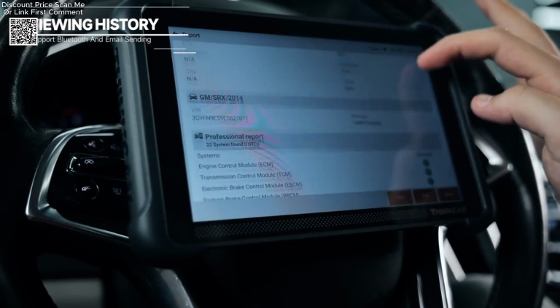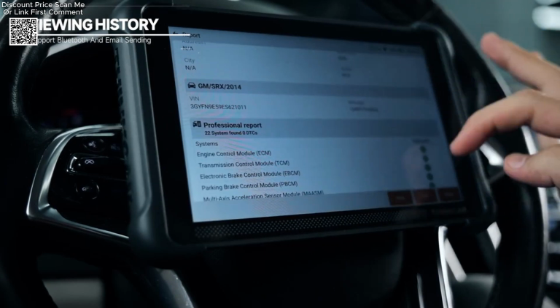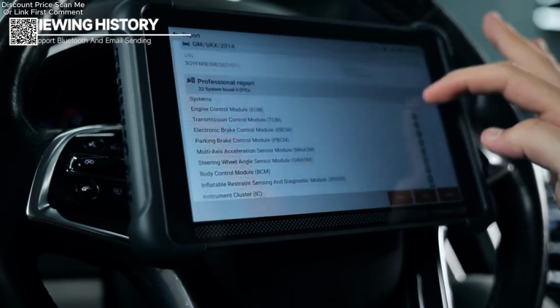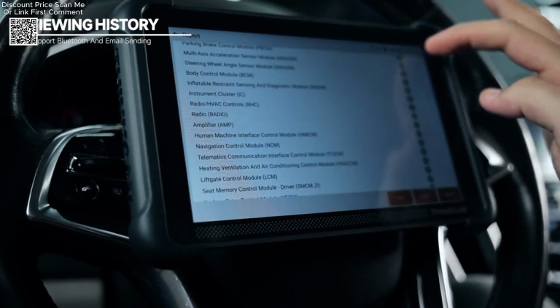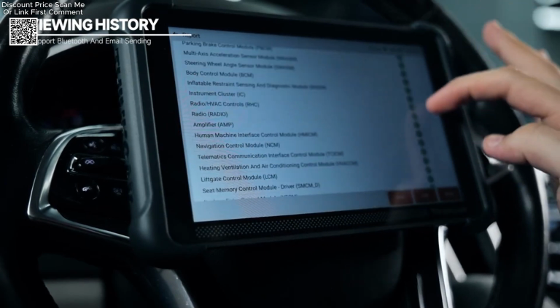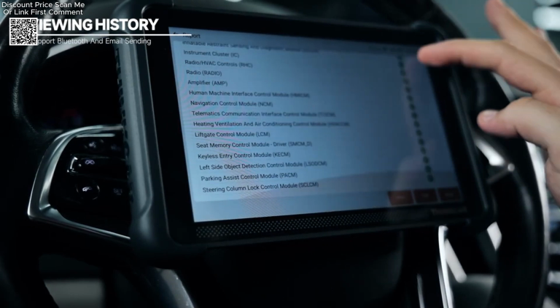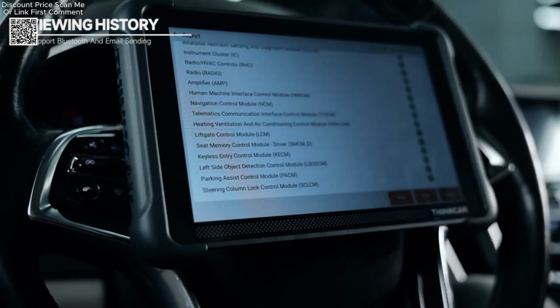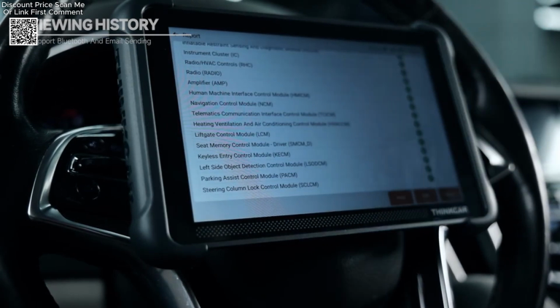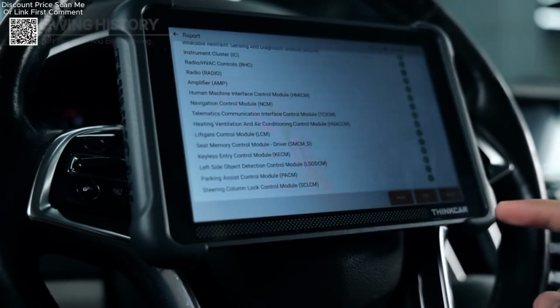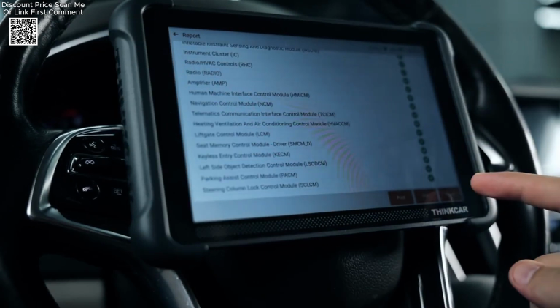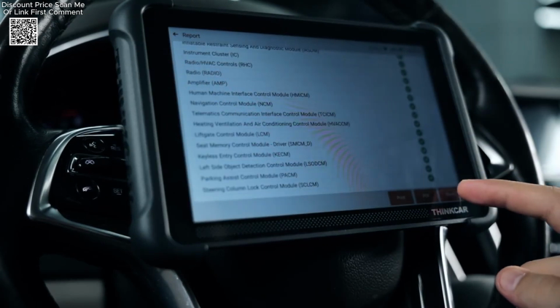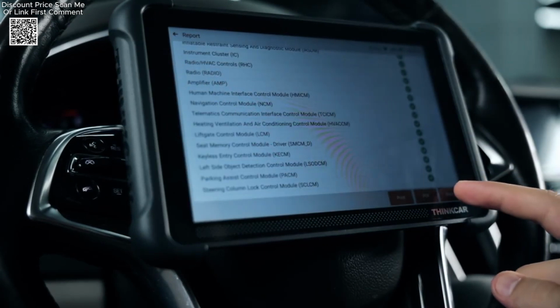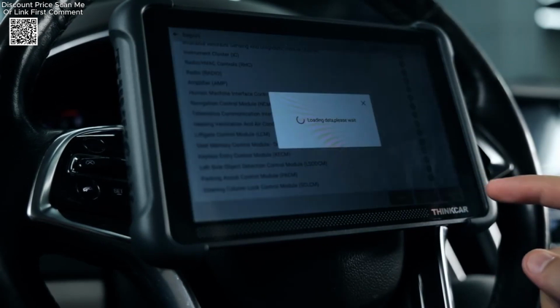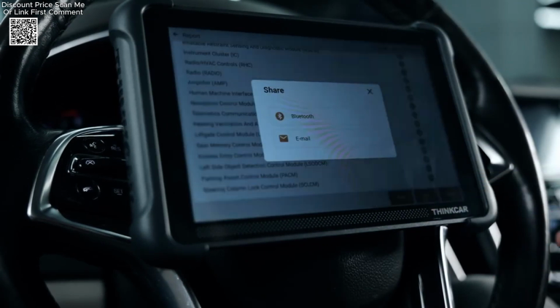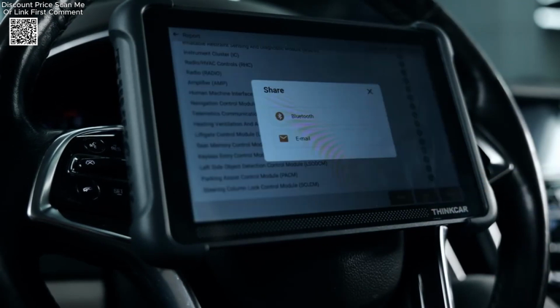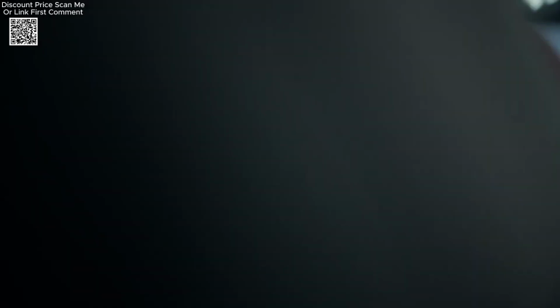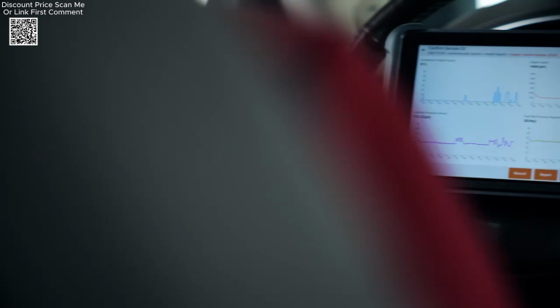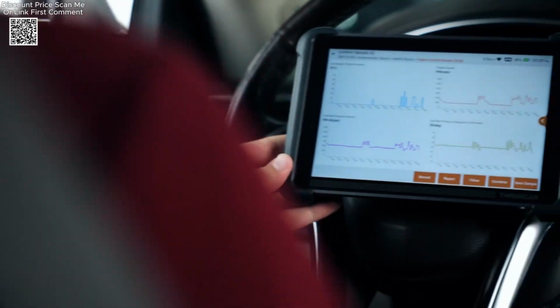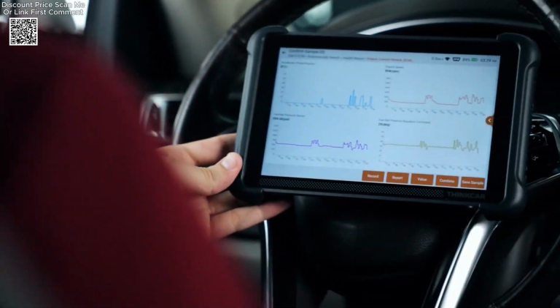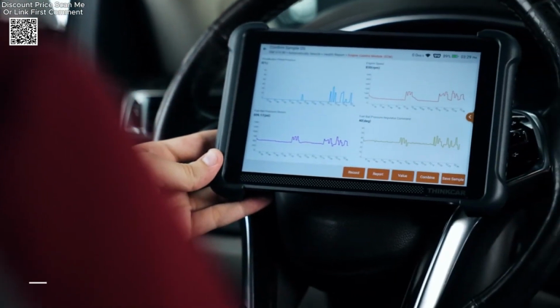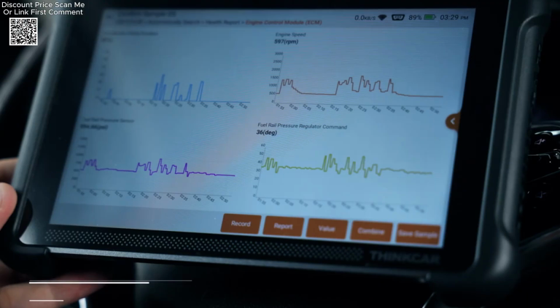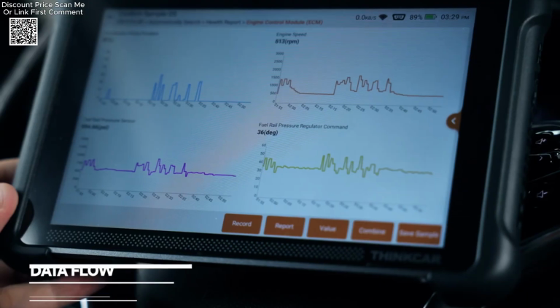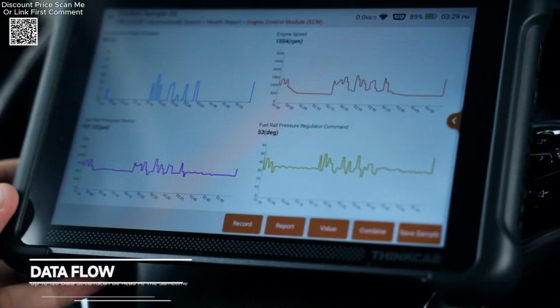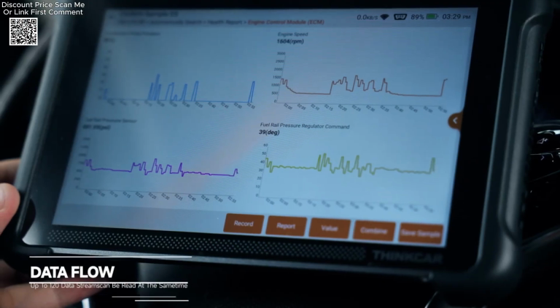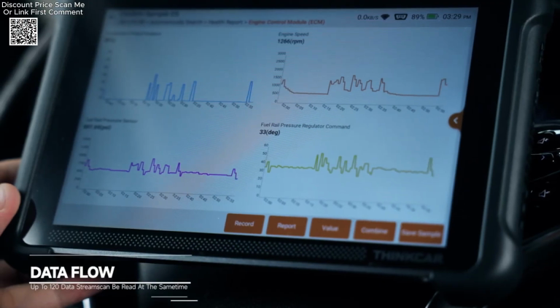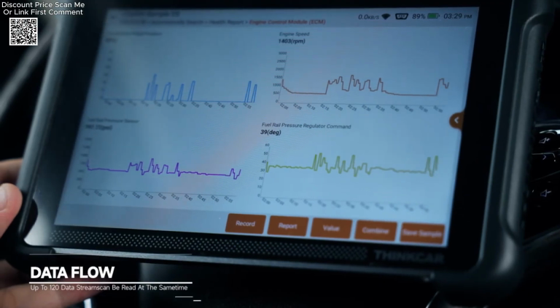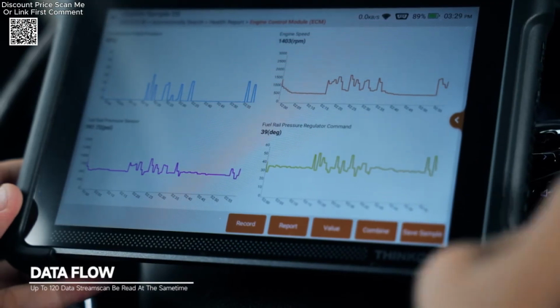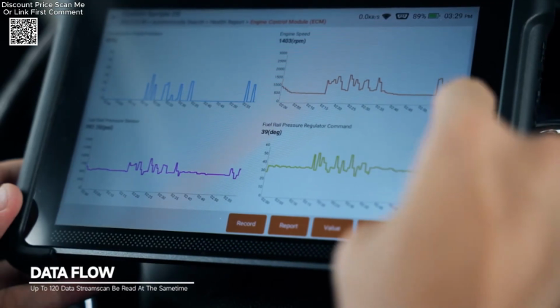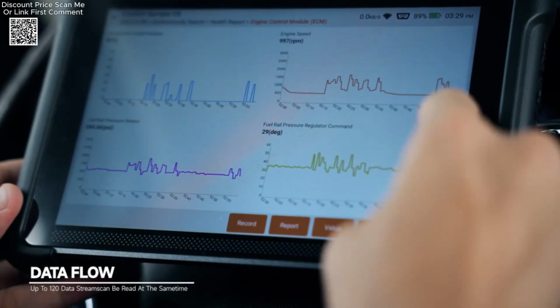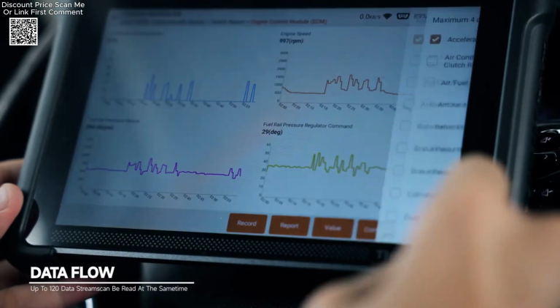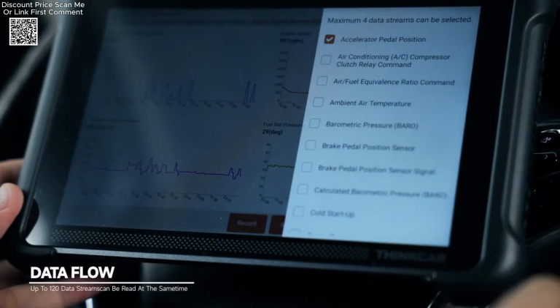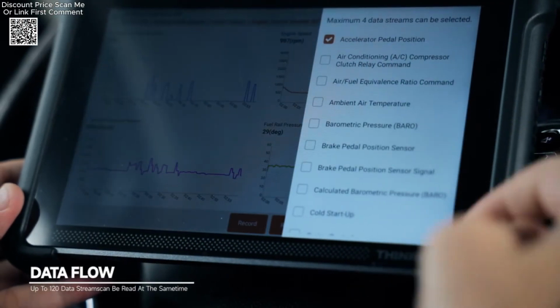Additionally, the guide function for Volkswagen and Audi simplifies complex procedures, making it easier for users to perform accurate diagnostics and repairs.